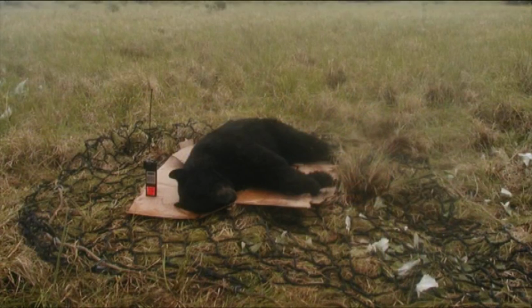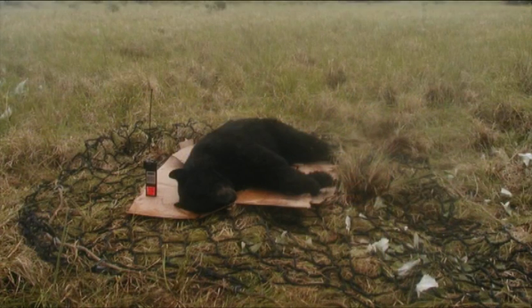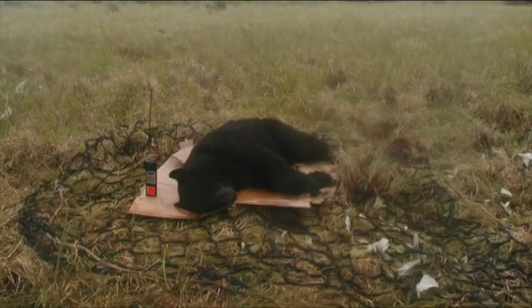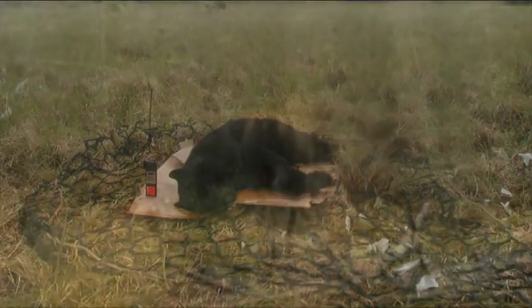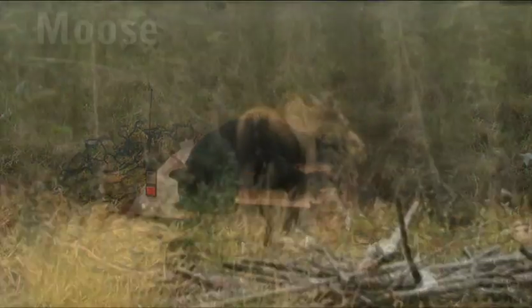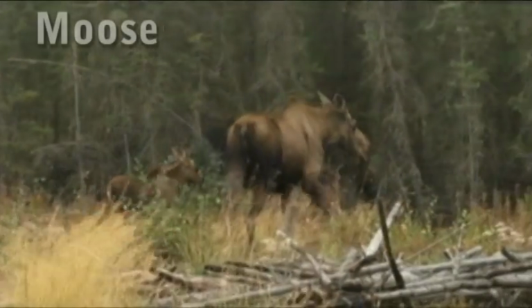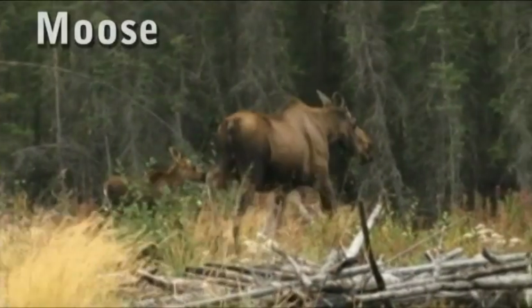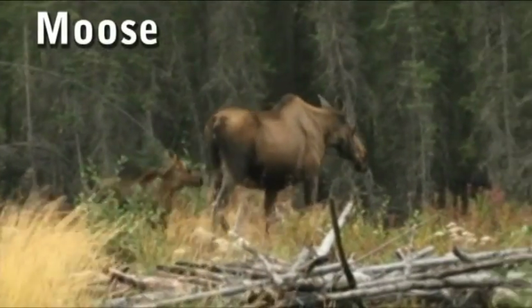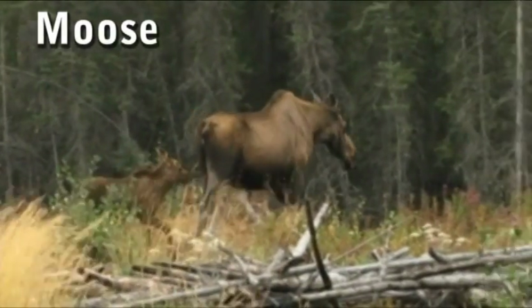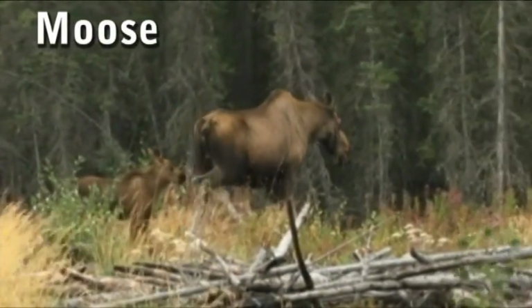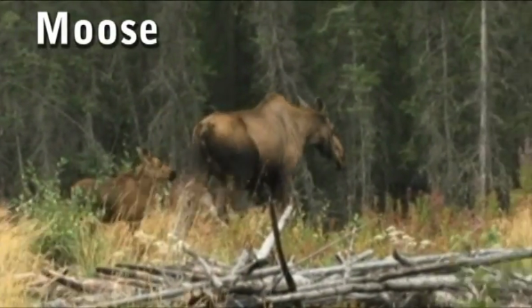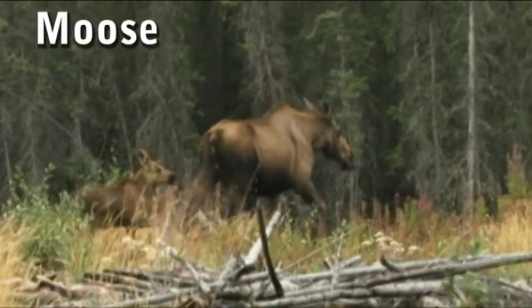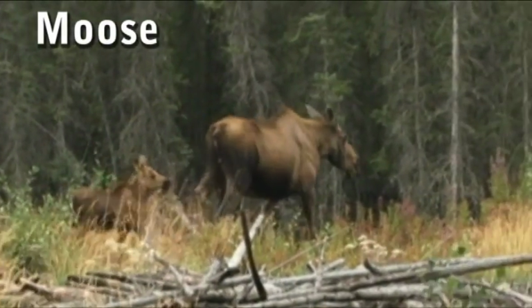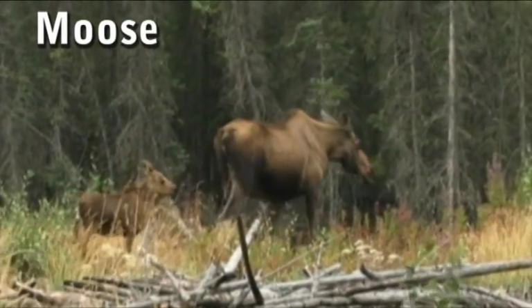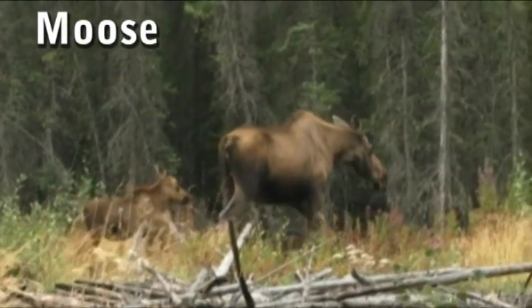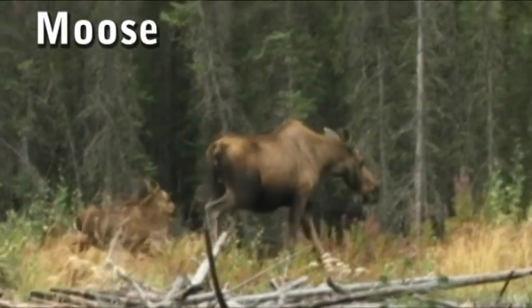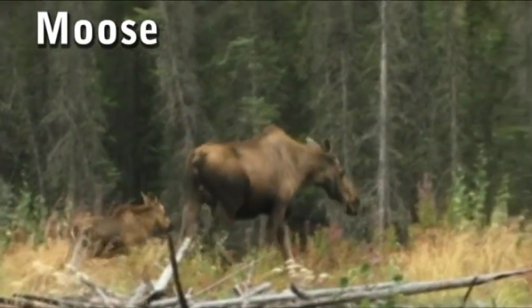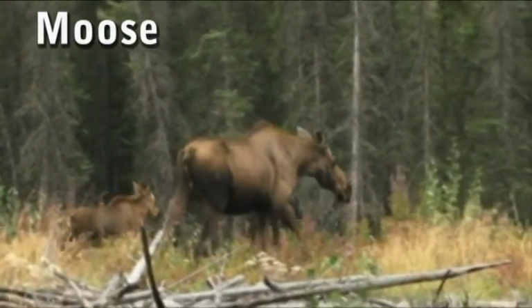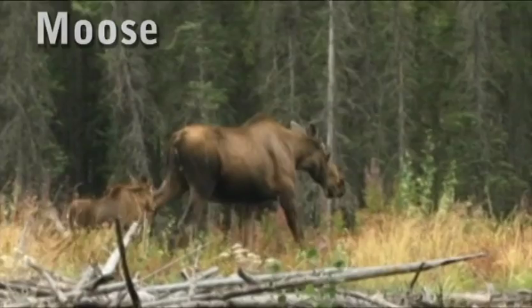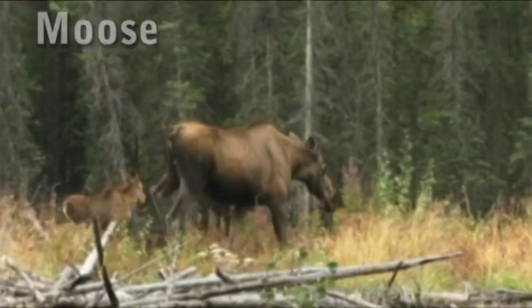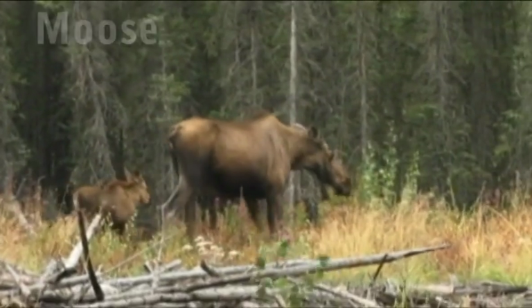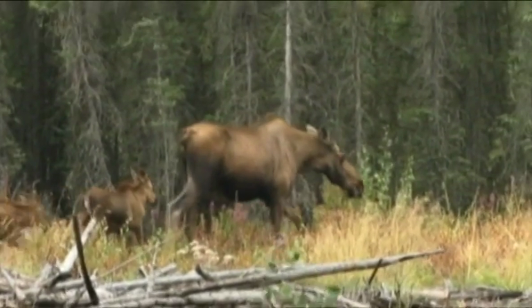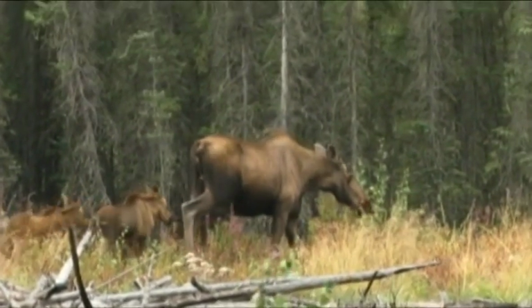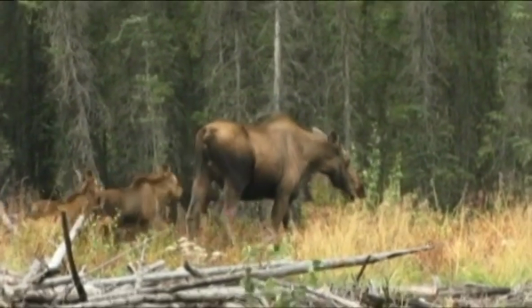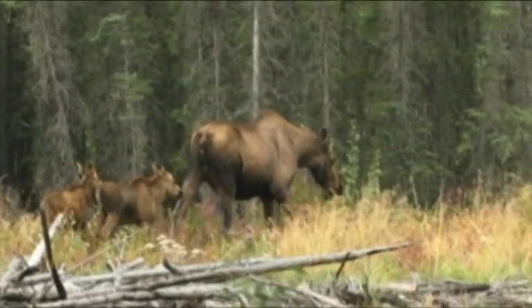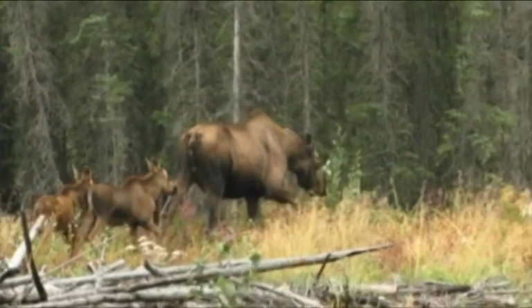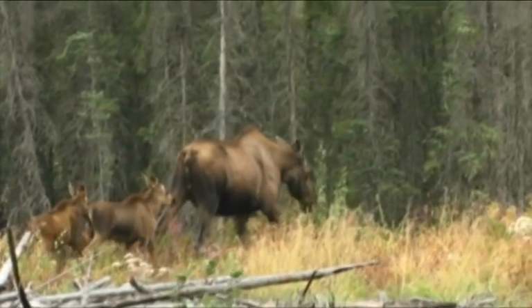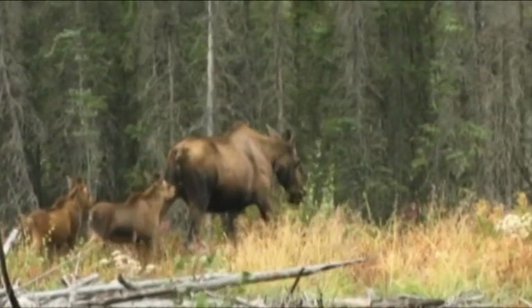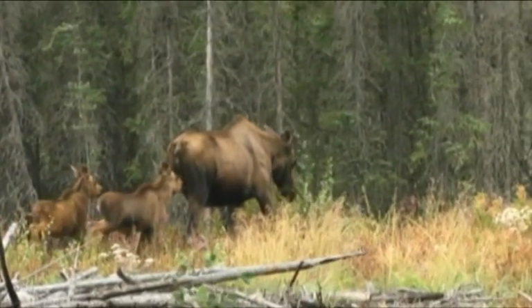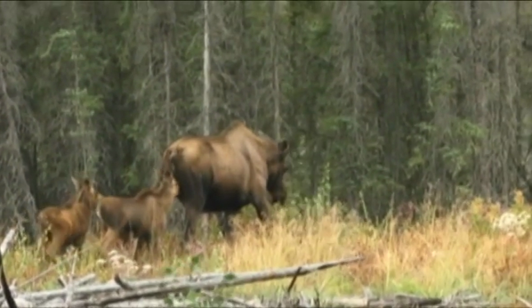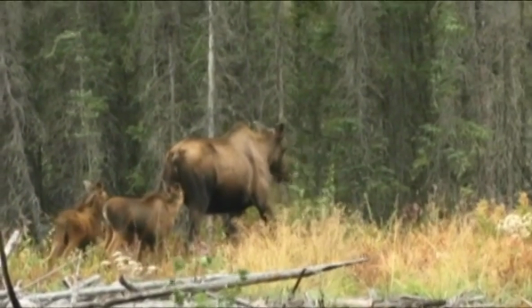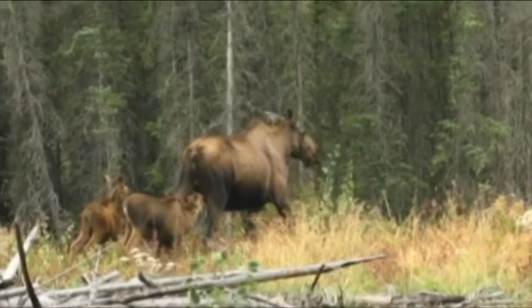Cow moose can also be very dangerous and should be treated with the utmost respect. Keep a safe distance and avoid getting between a cow and her calf.